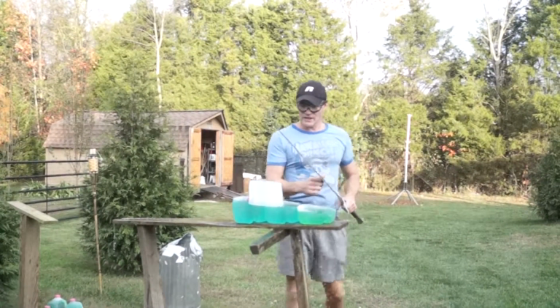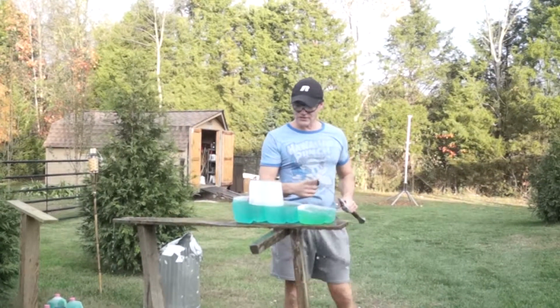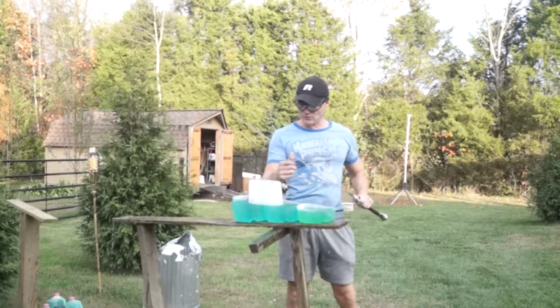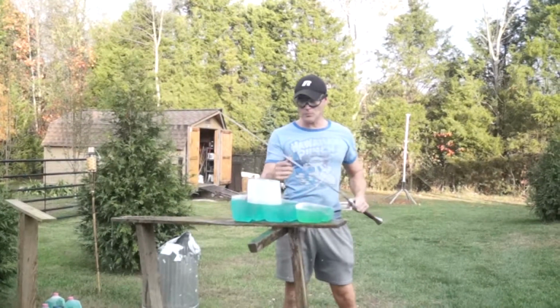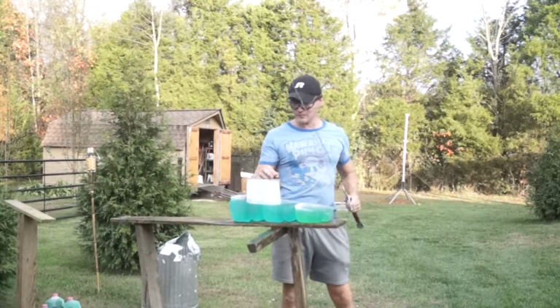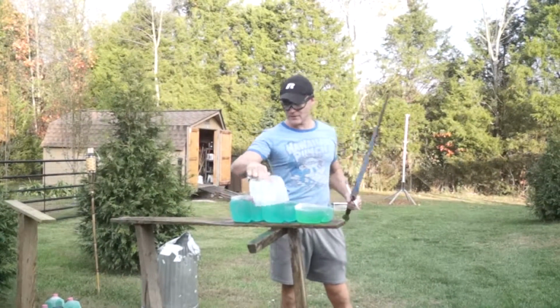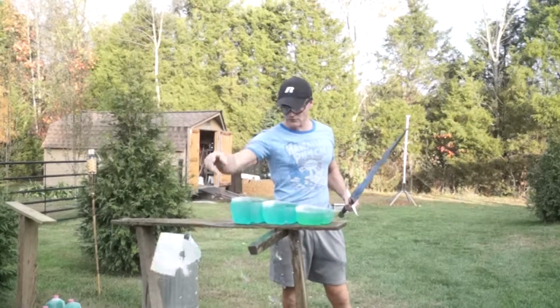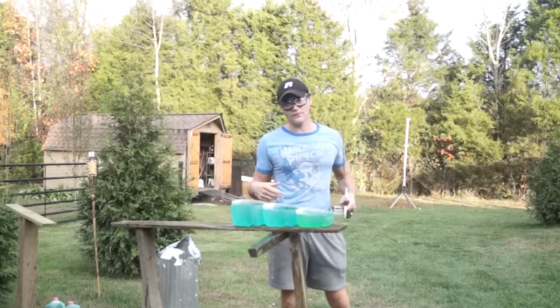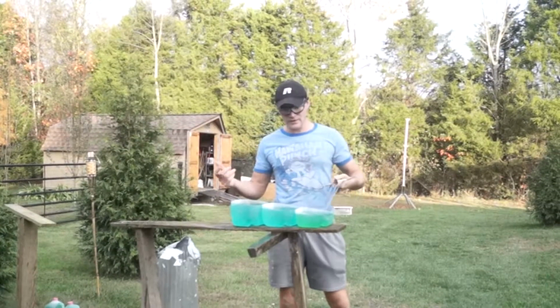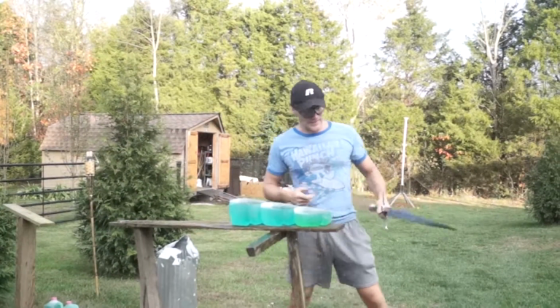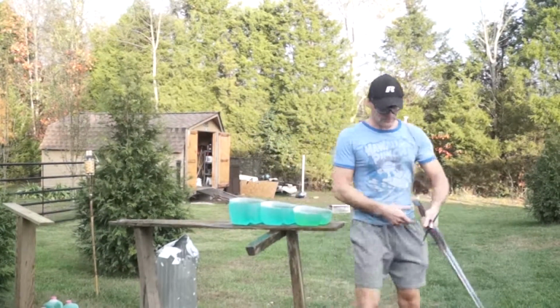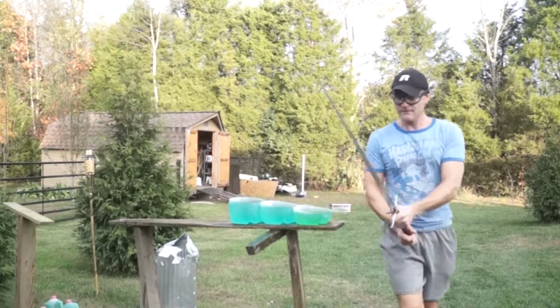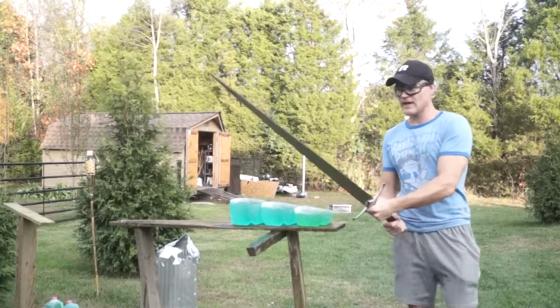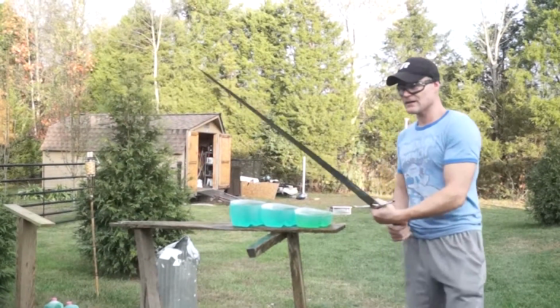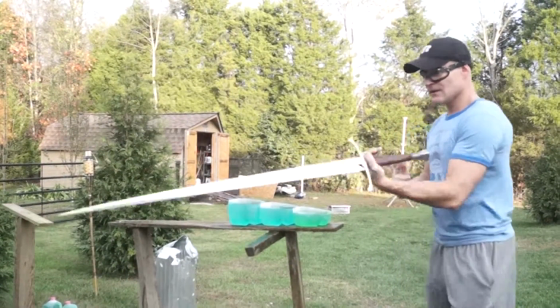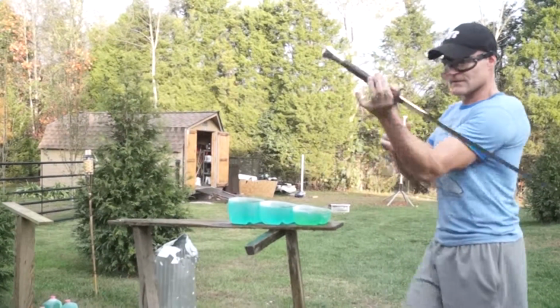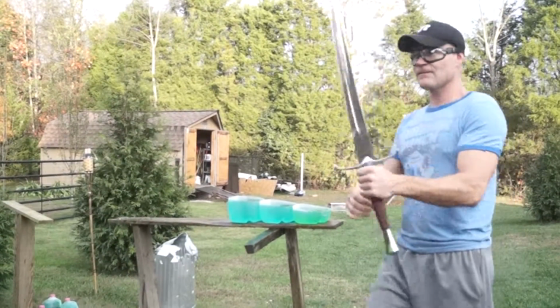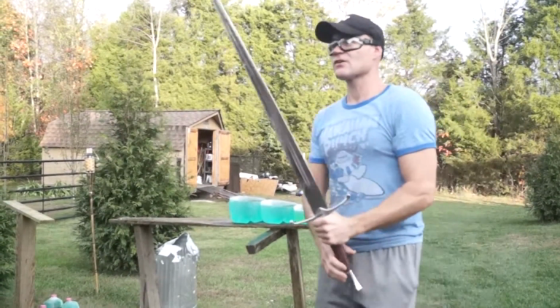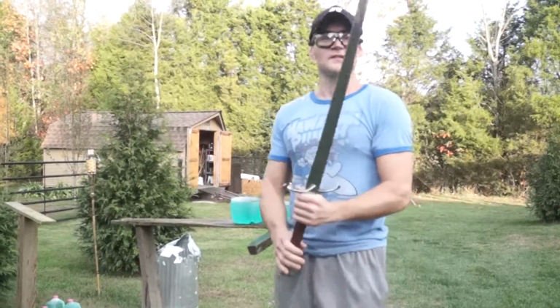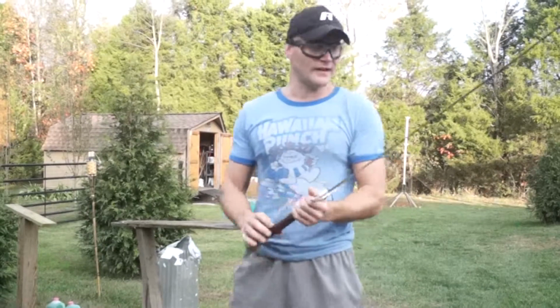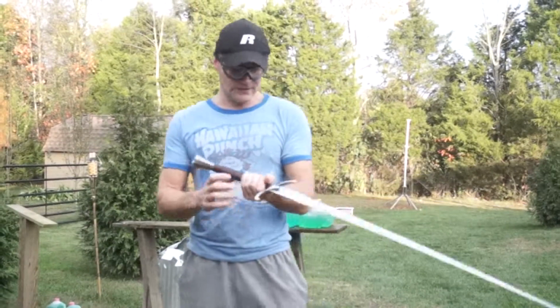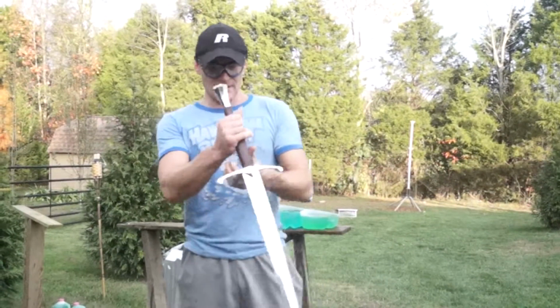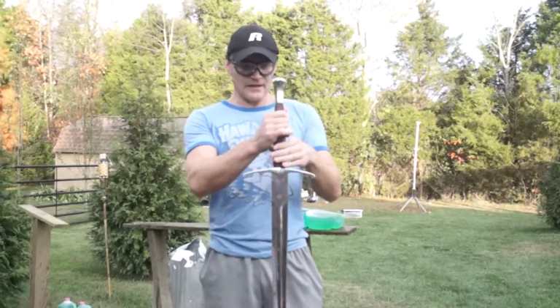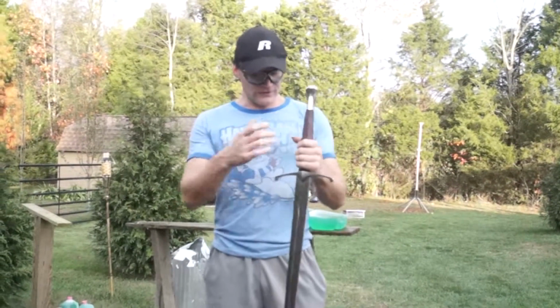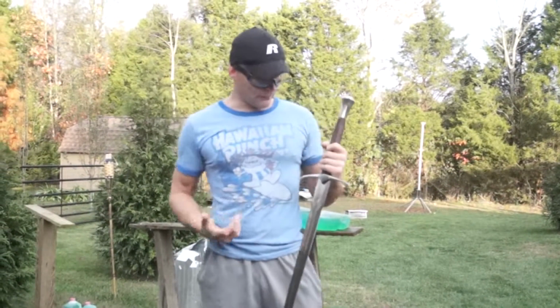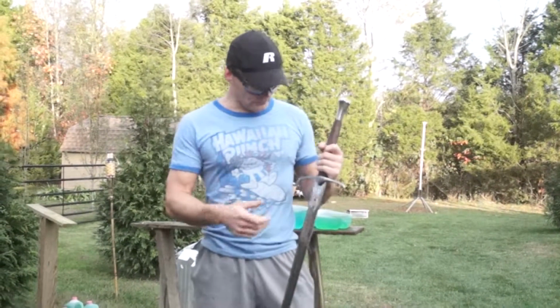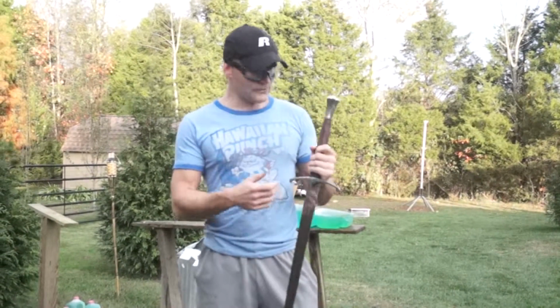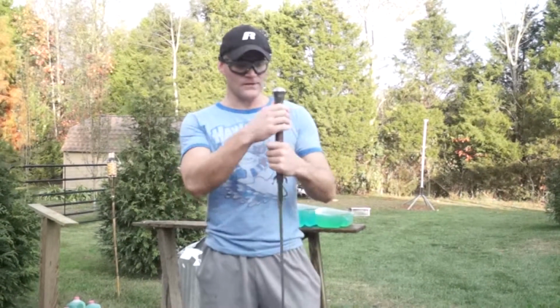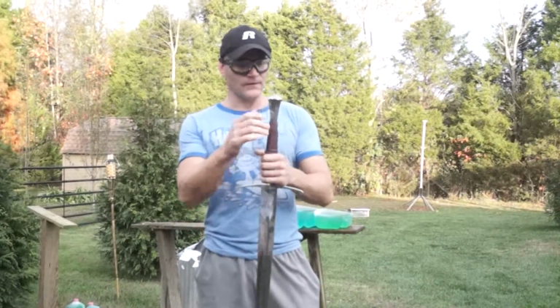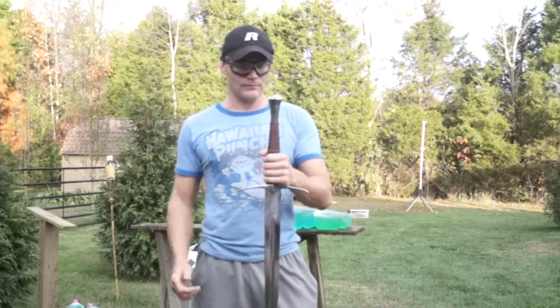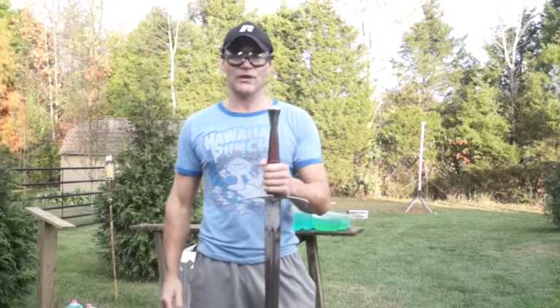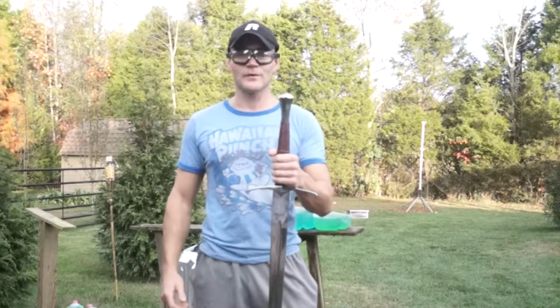As you can see, this sword has no problem cutting through jugs of fluid. It feels good in the hand. The fittings are all nice and tight. I will continue my review on the sword, but so far it's held up very well. Thank you very much.